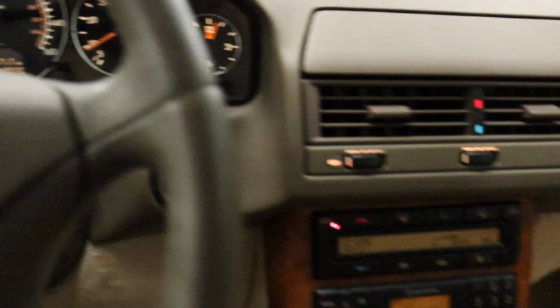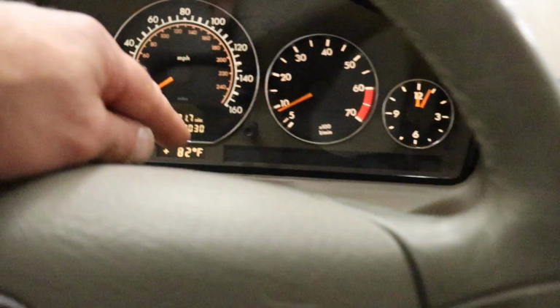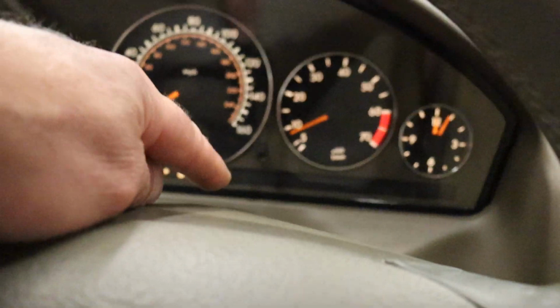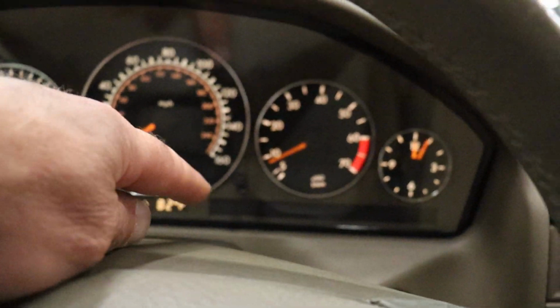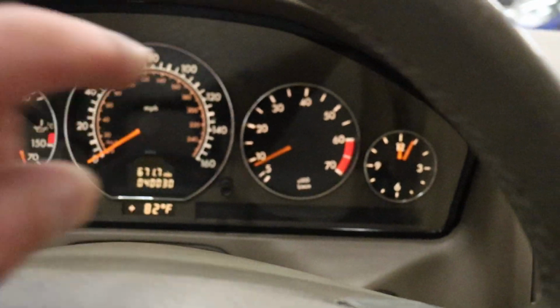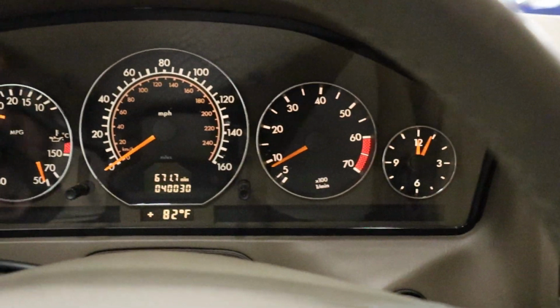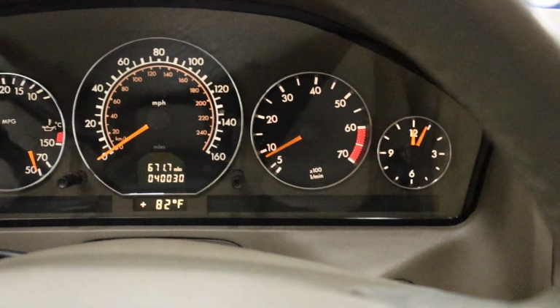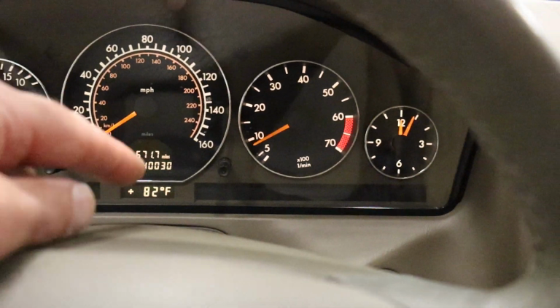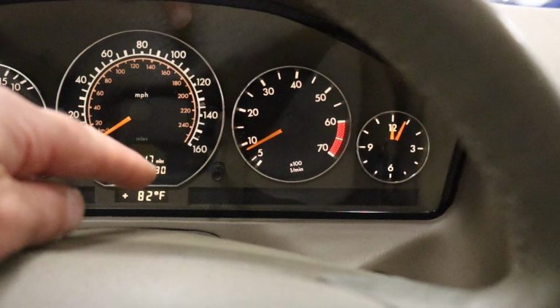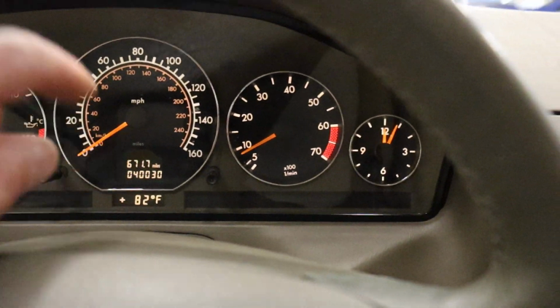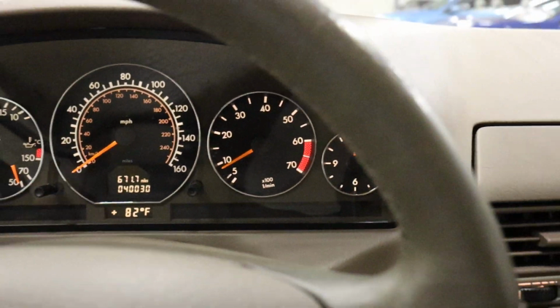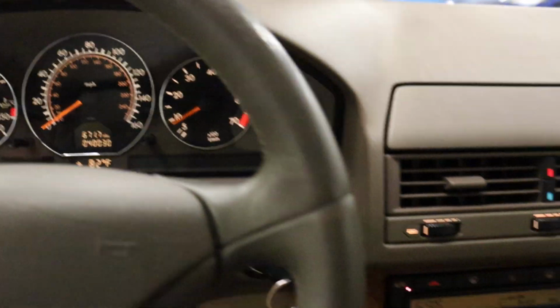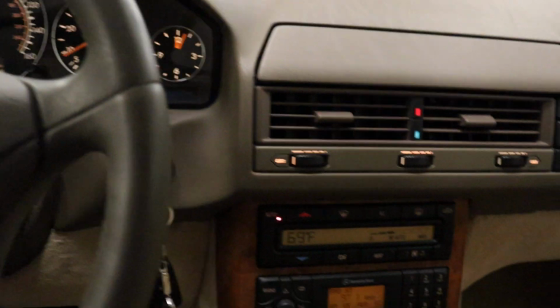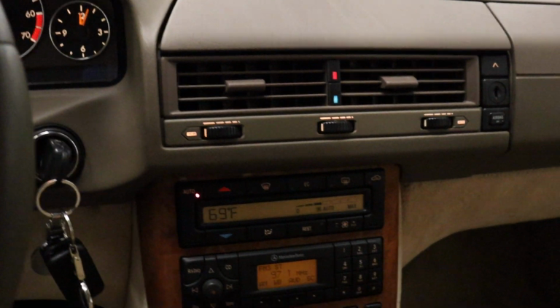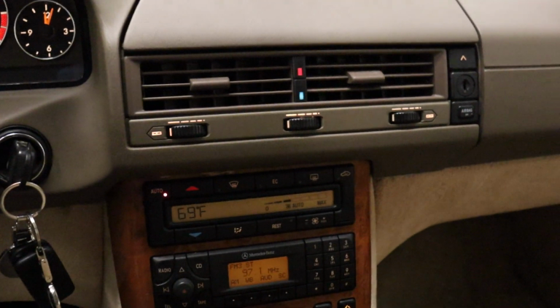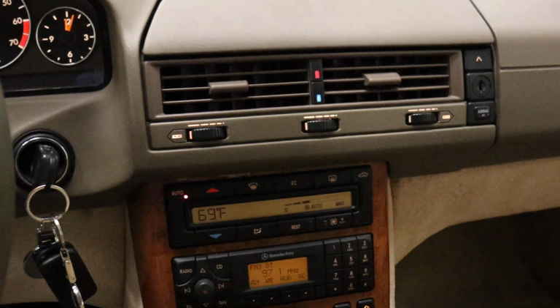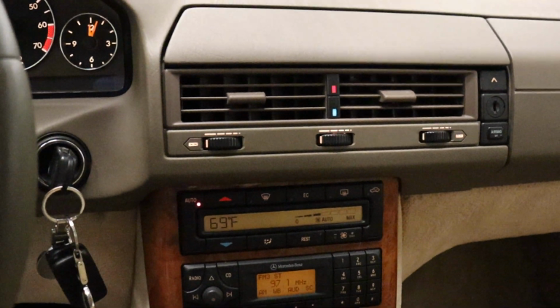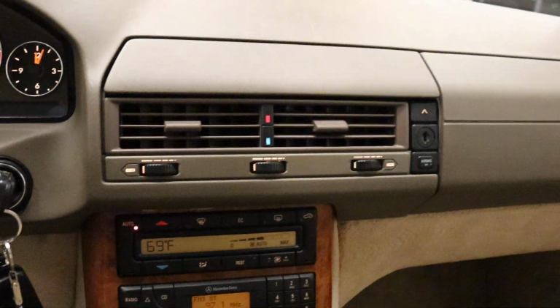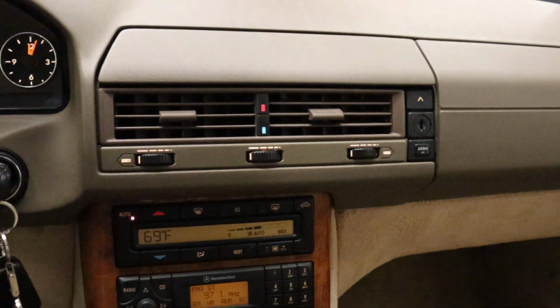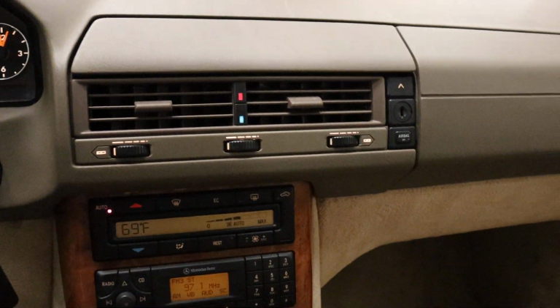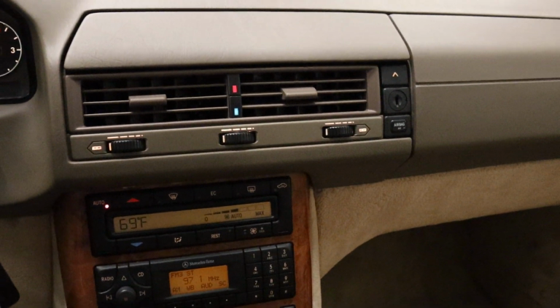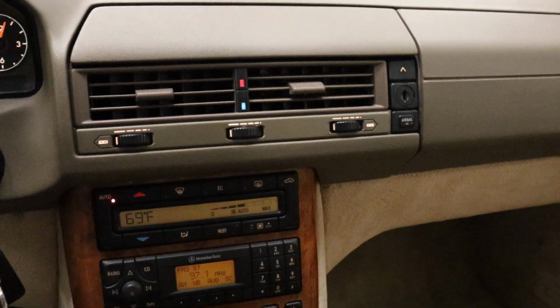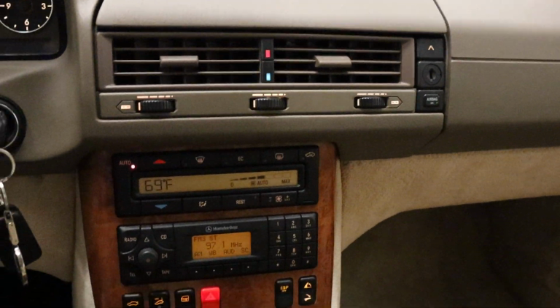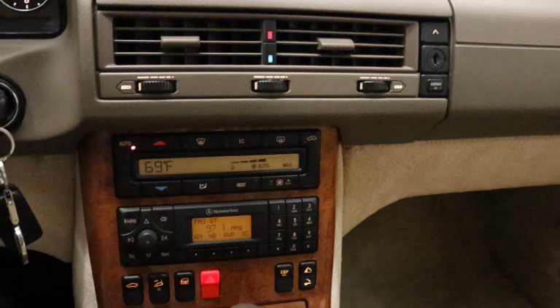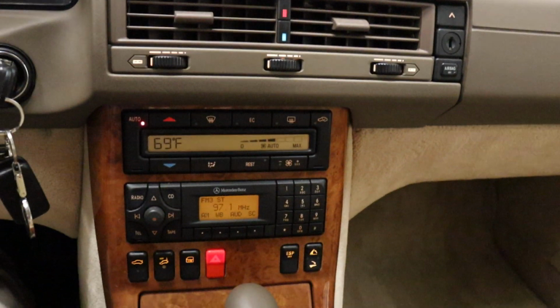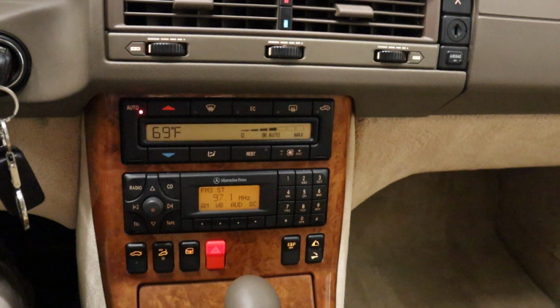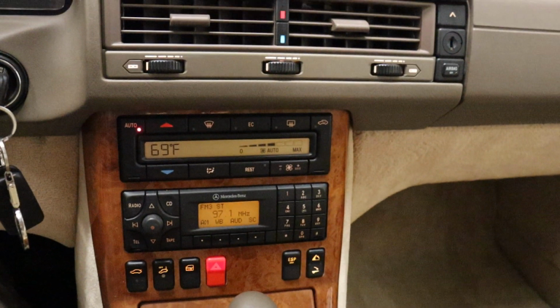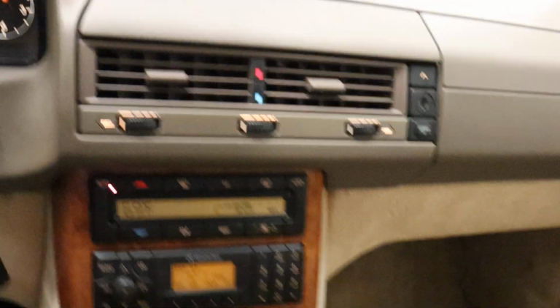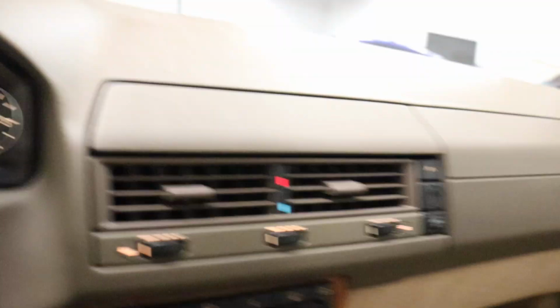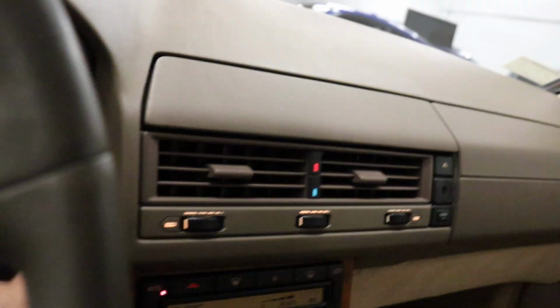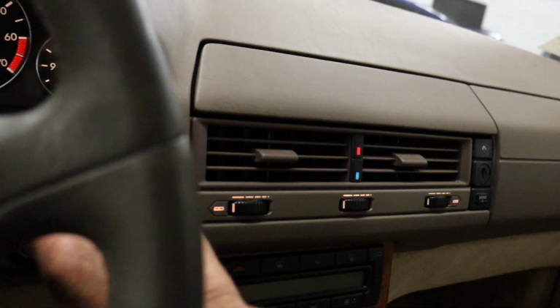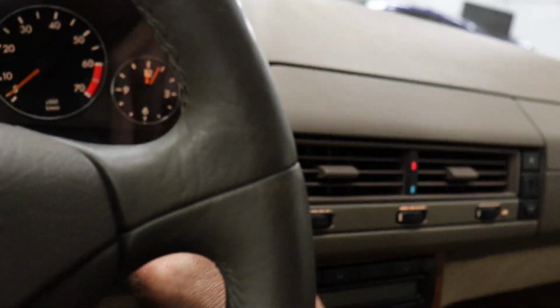There would be a red indicator up here that would show your top is not up or the operation is not complete. Anyway, it's pretty straightforward — super super clean, great example.